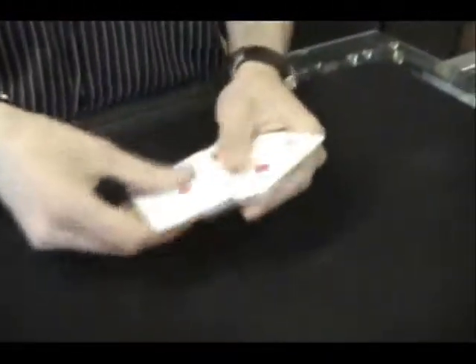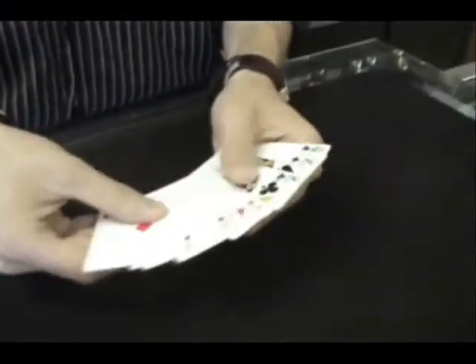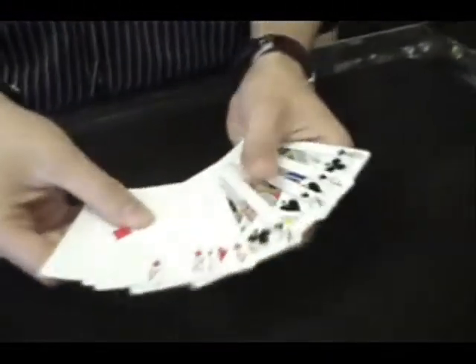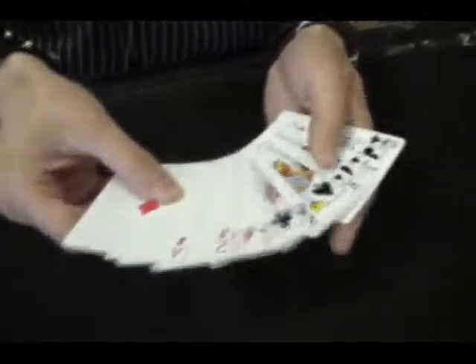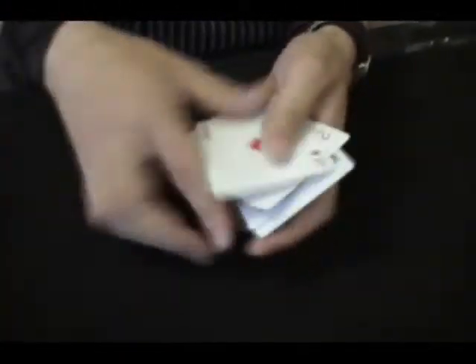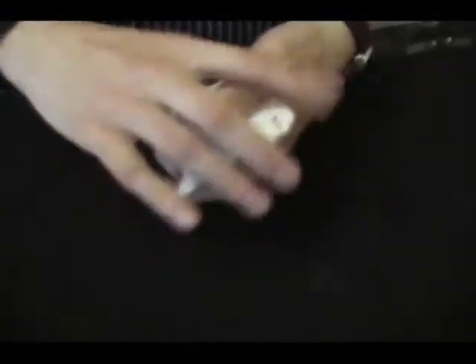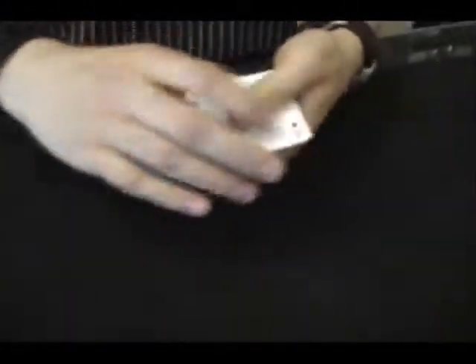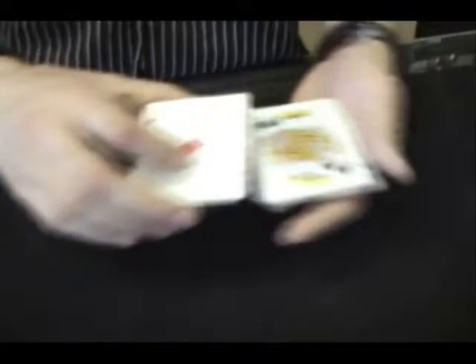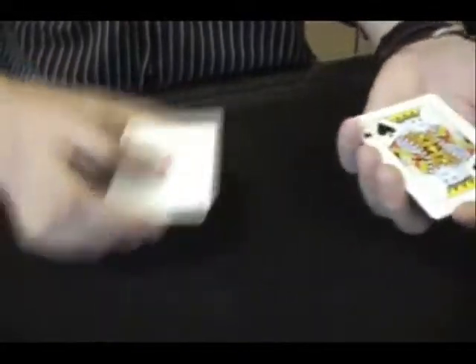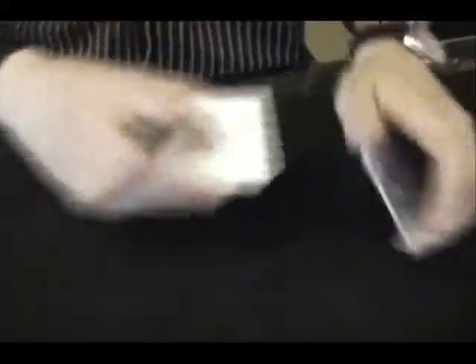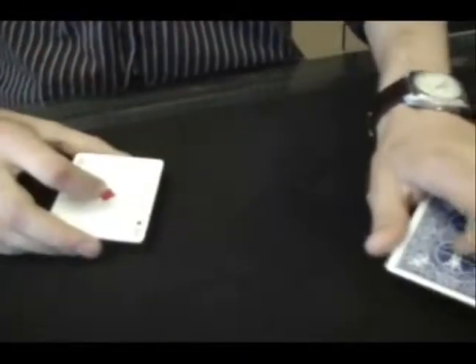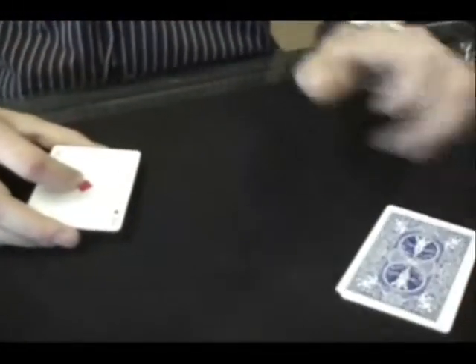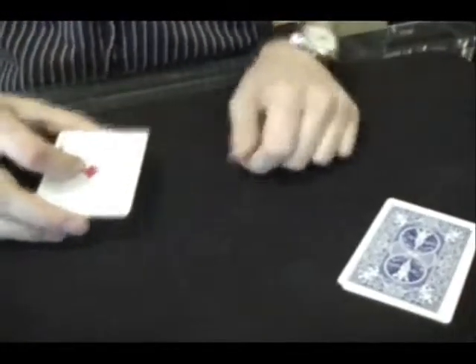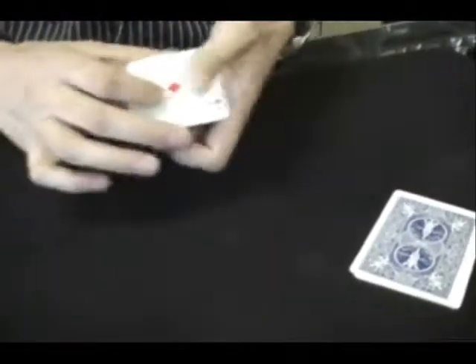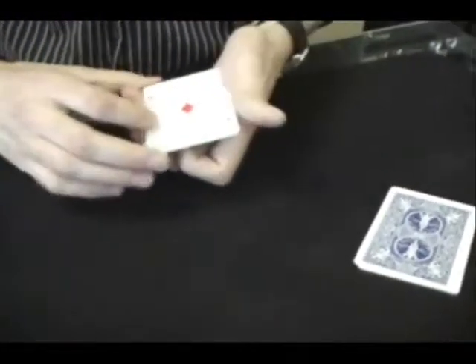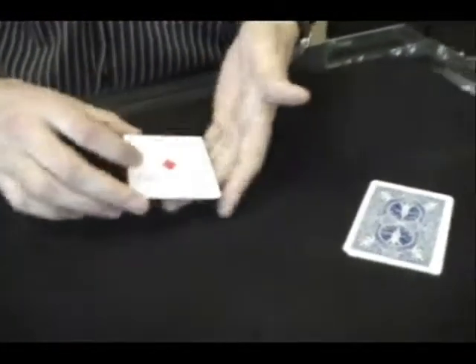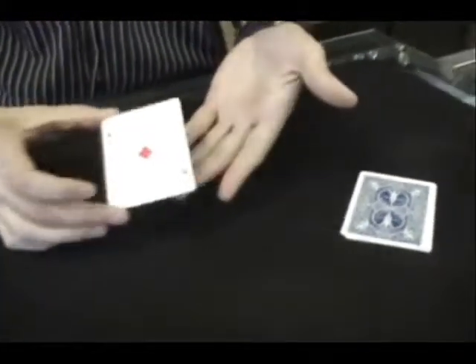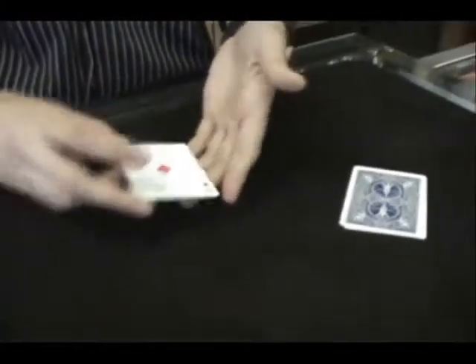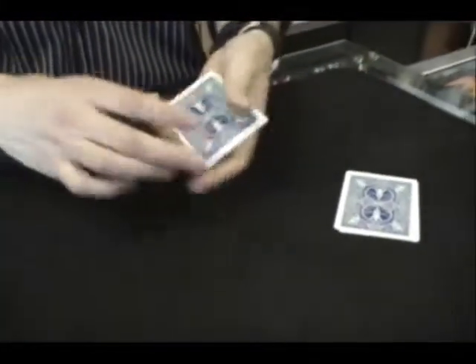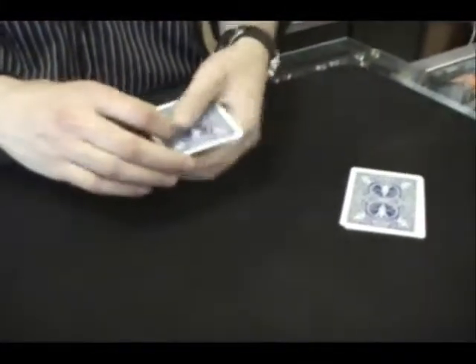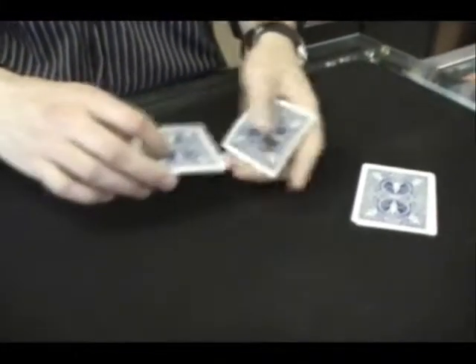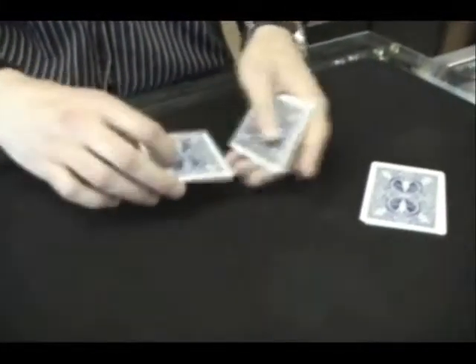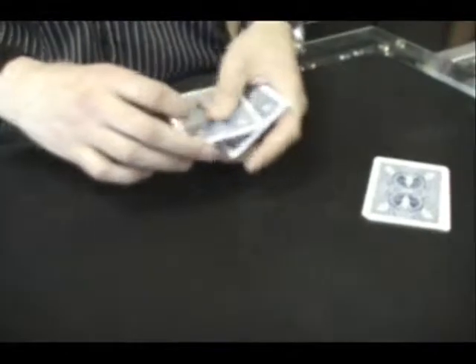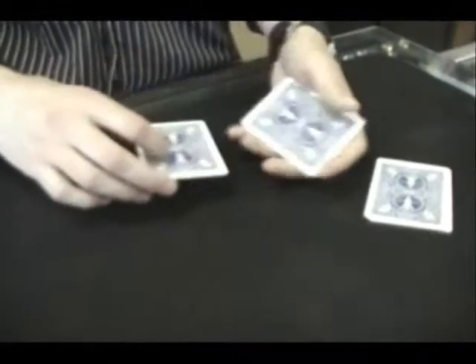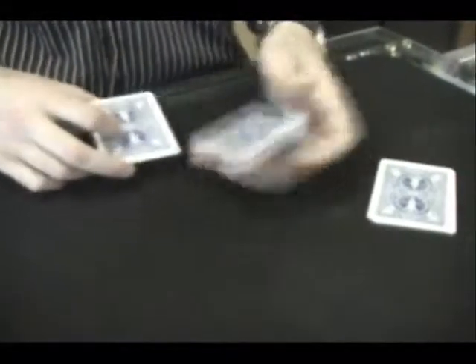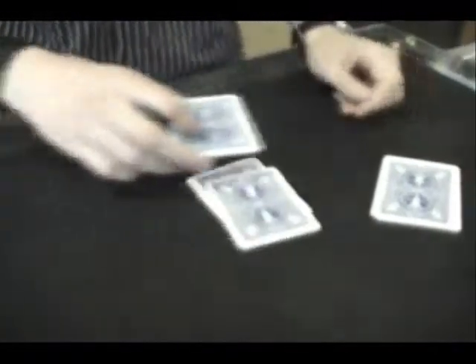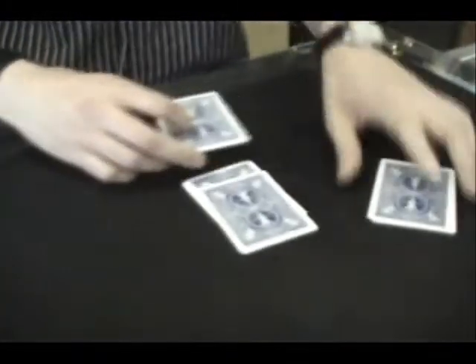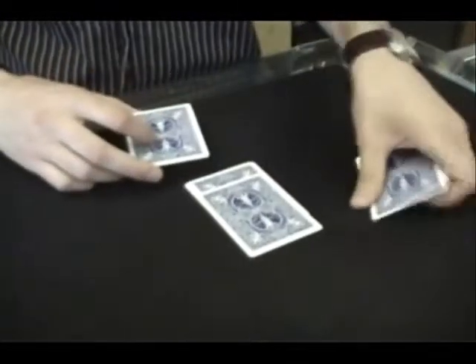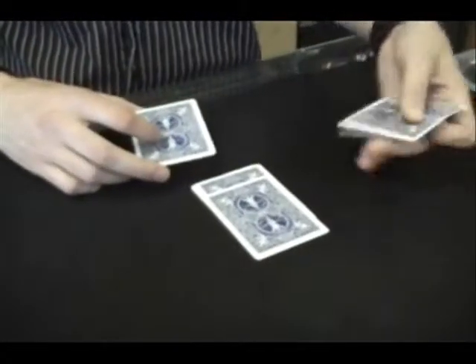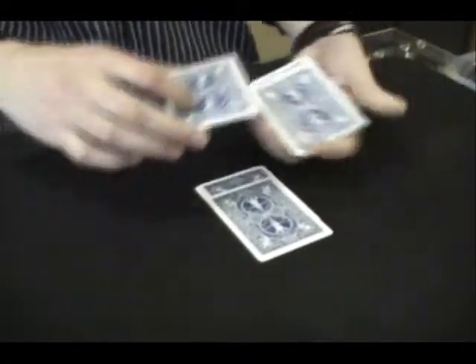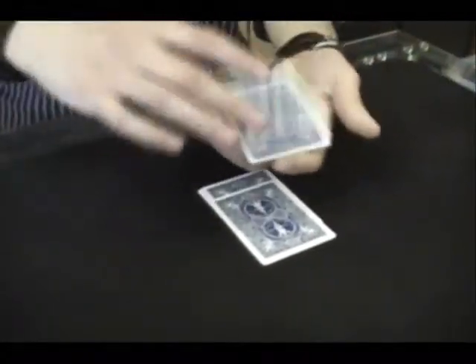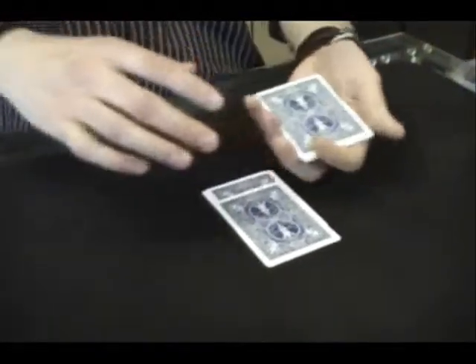Ace to four and face cards. We'll leave the face cards down over there, and we'll count these backwards. So that's the four, the three, the two, and the ace is gonna go right on top.